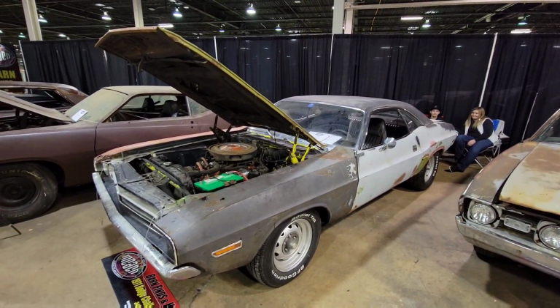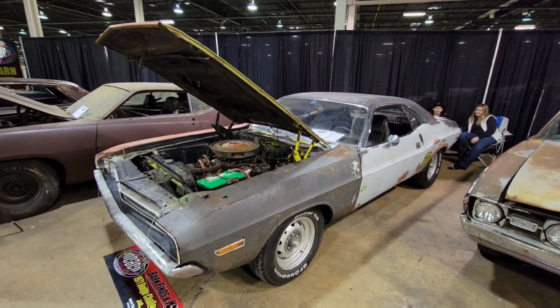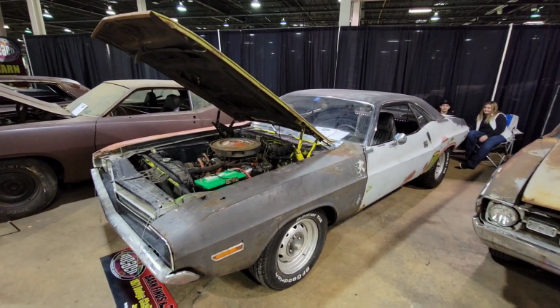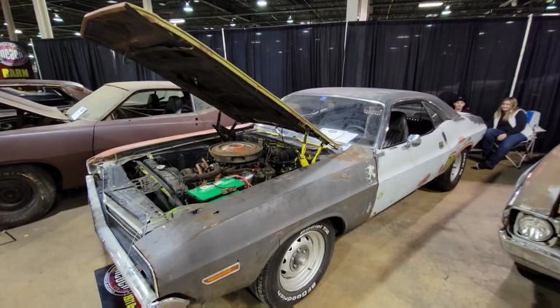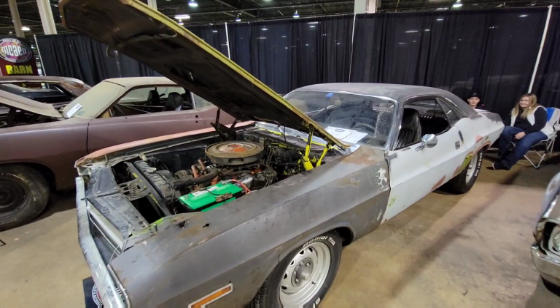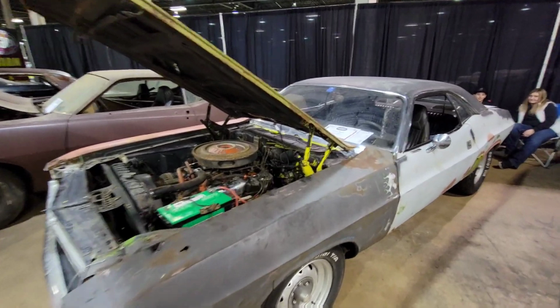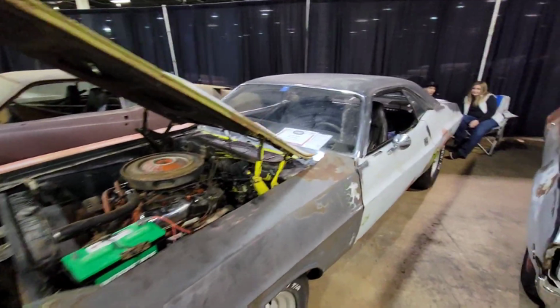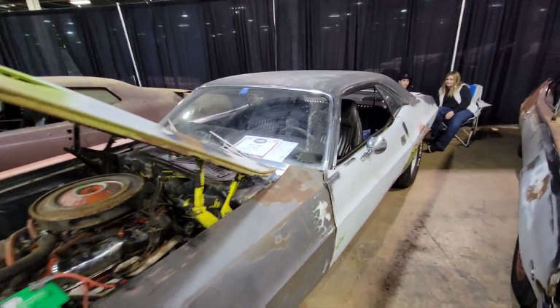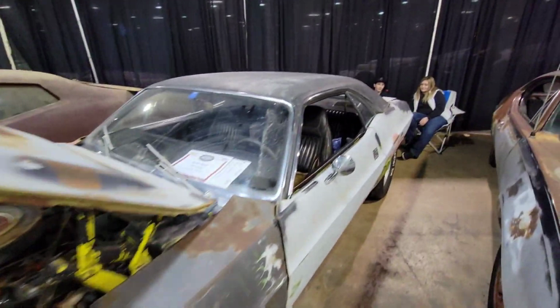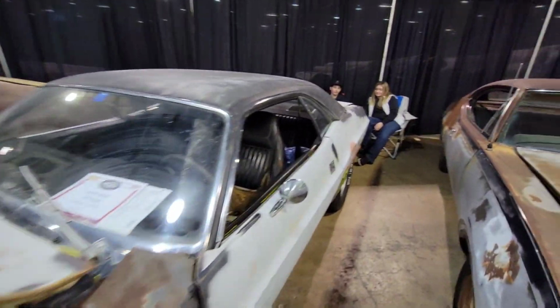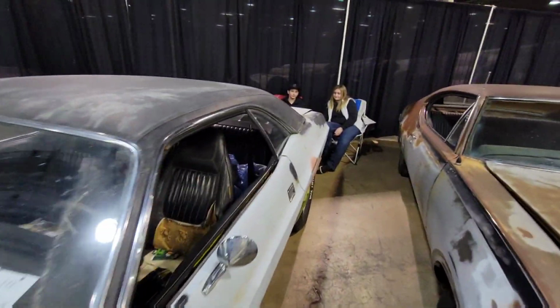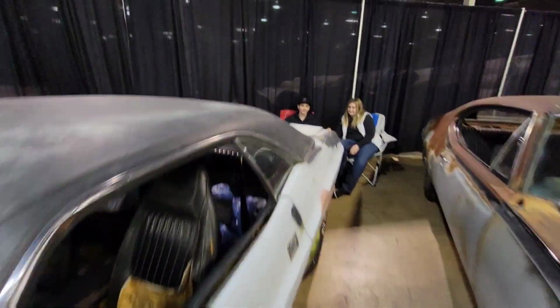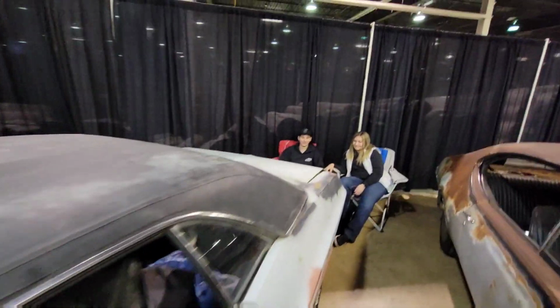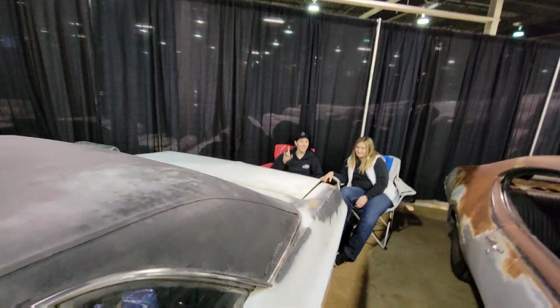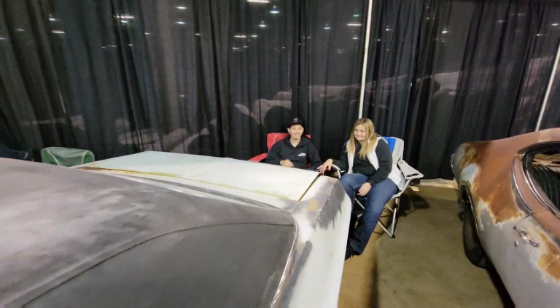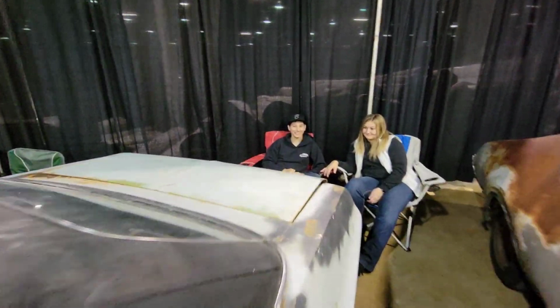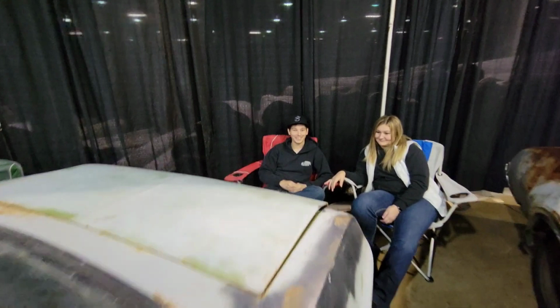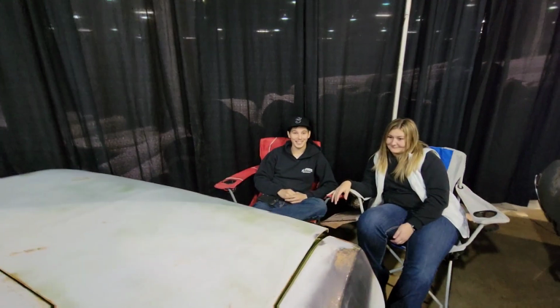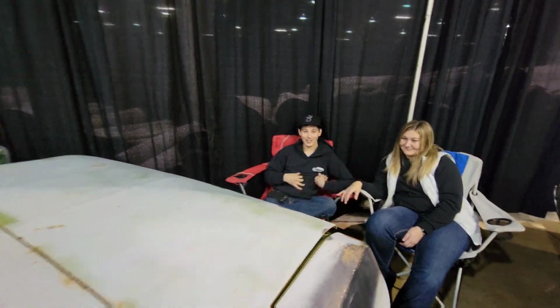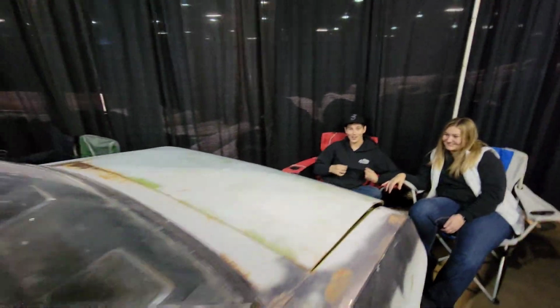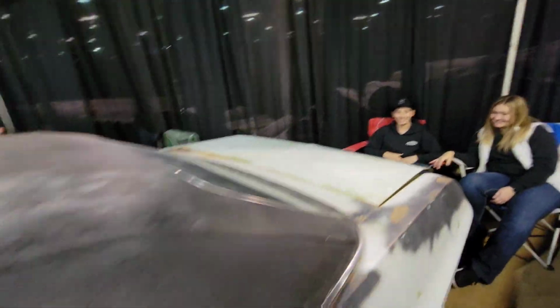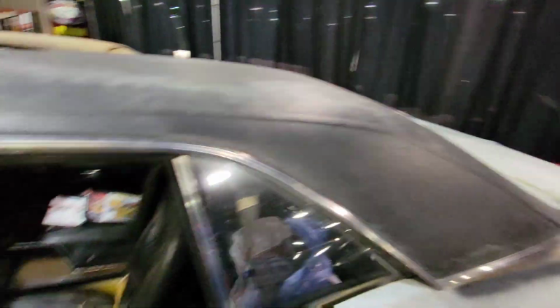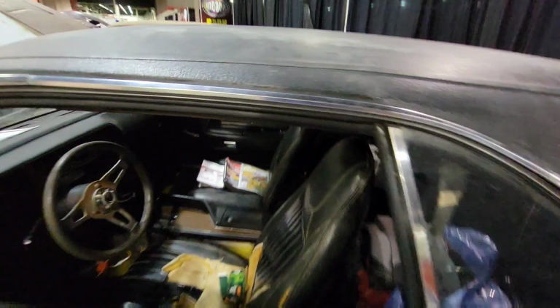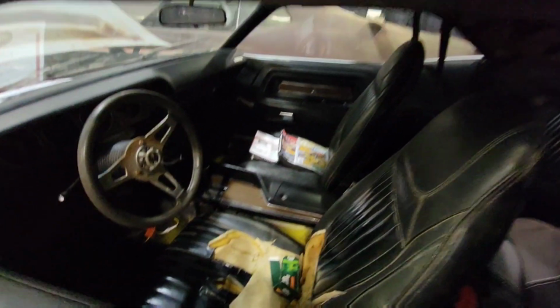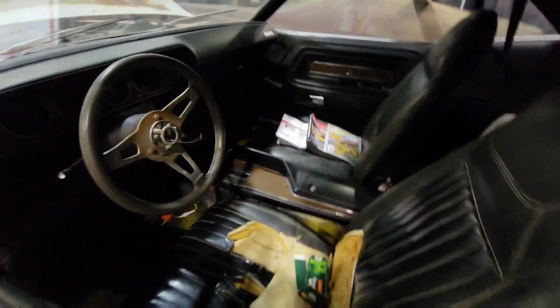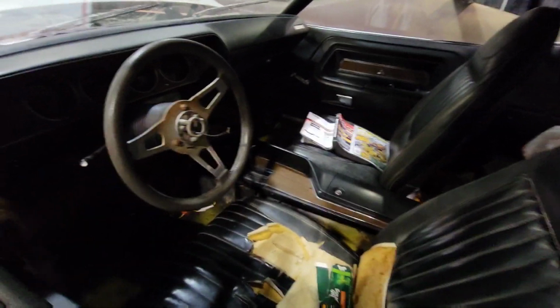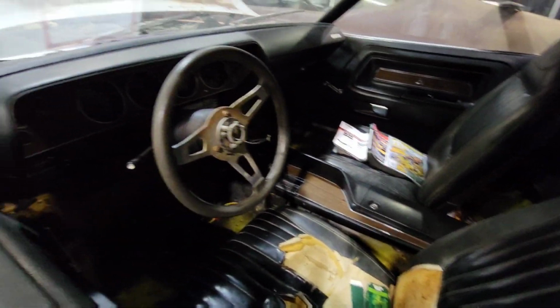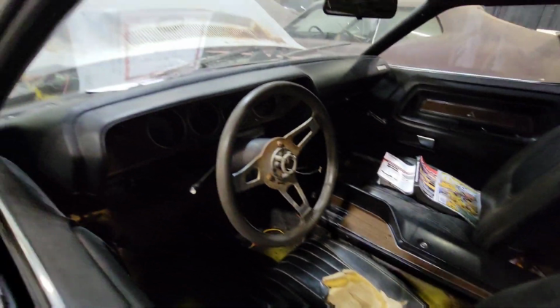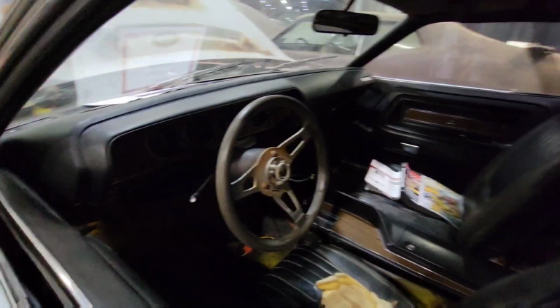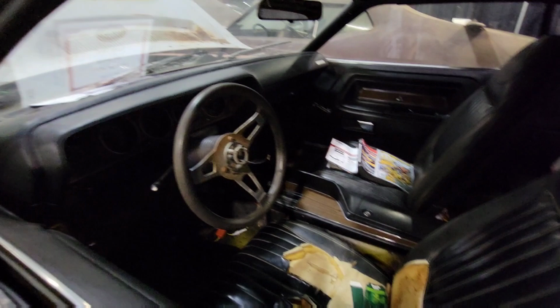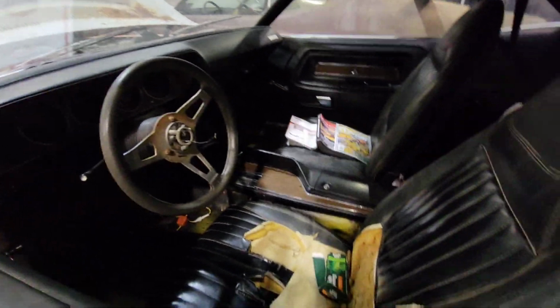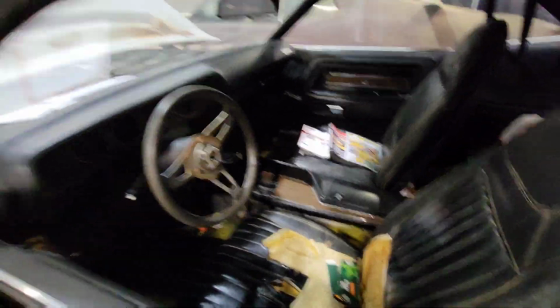'71 GY3 Challenger RT 340. Hey look, it's Chris Toner from No Automotive. Rally Dash slapstick.